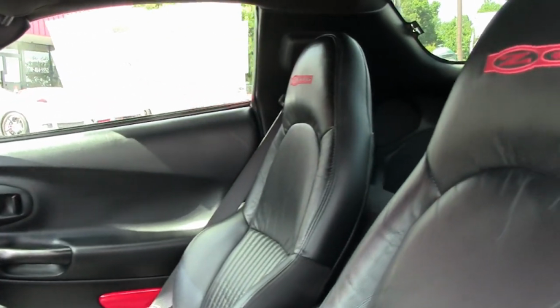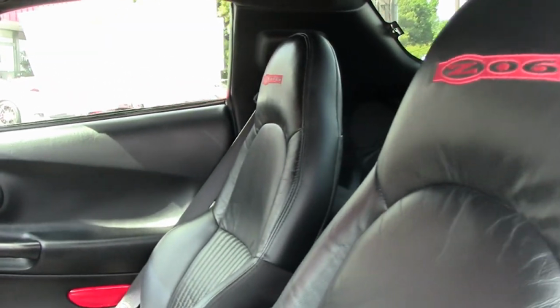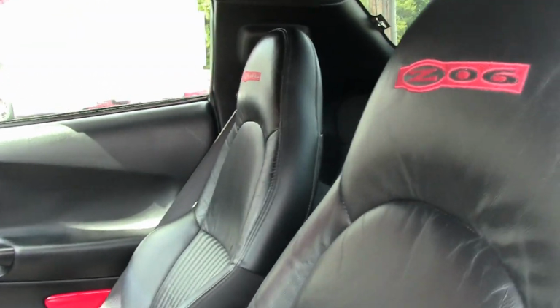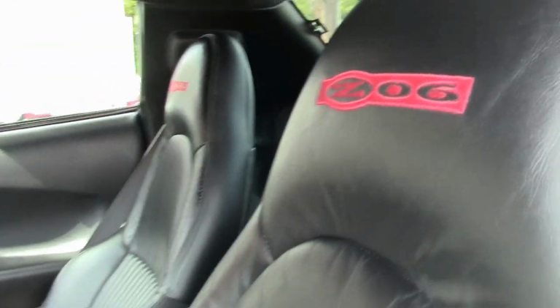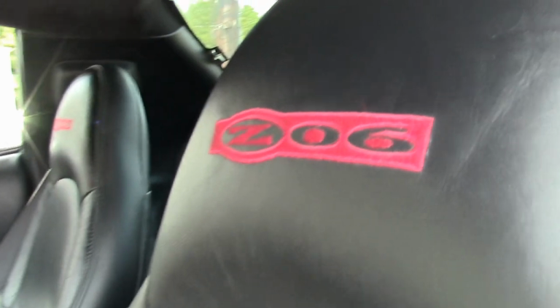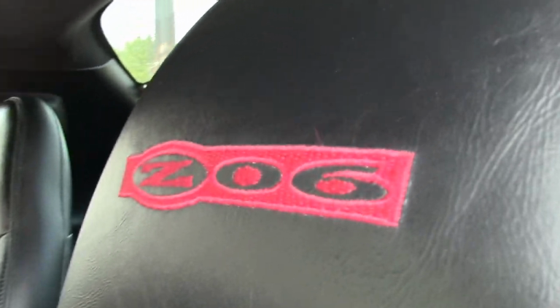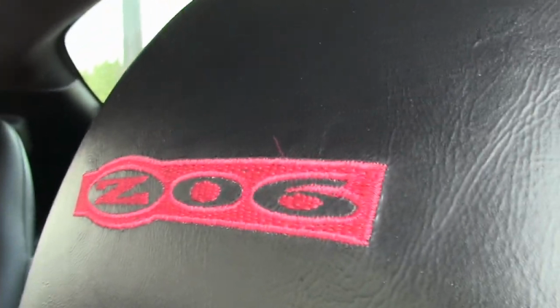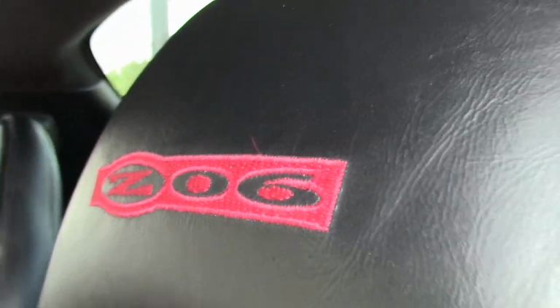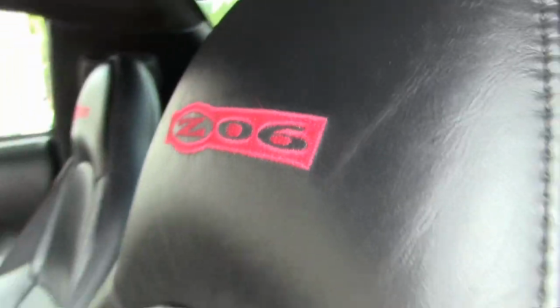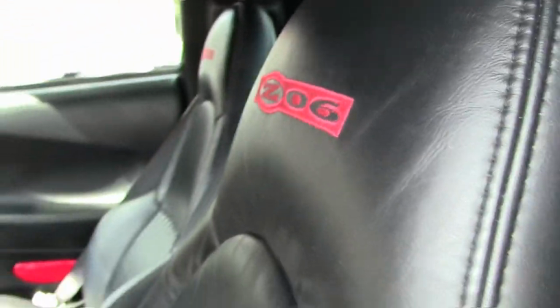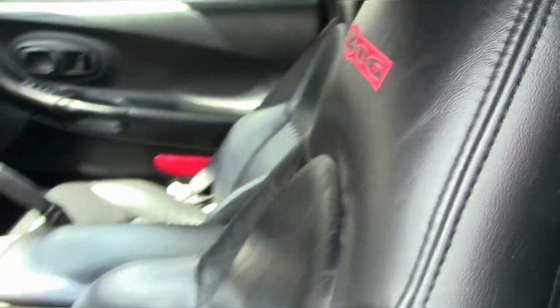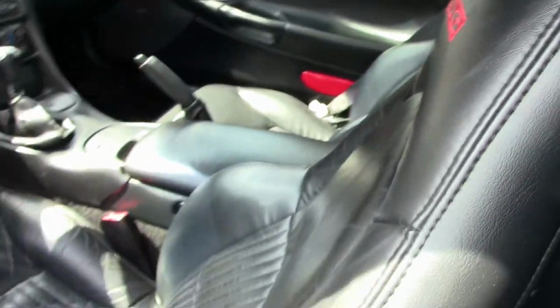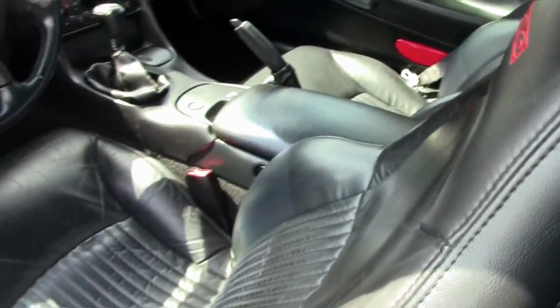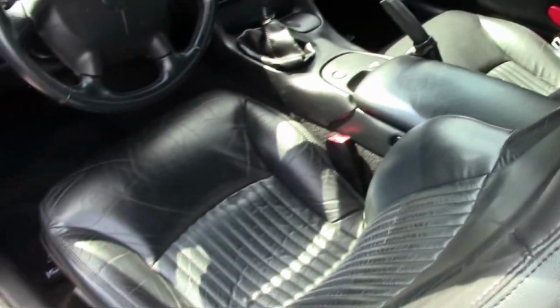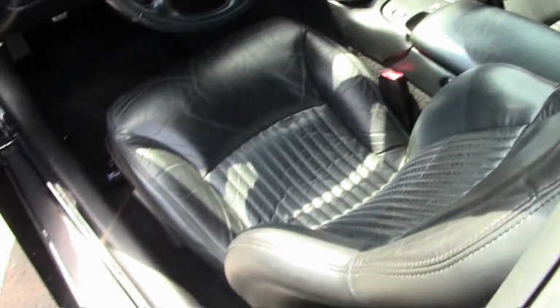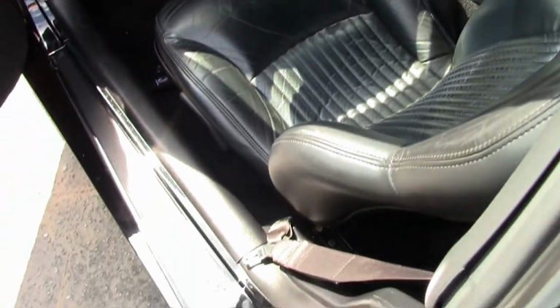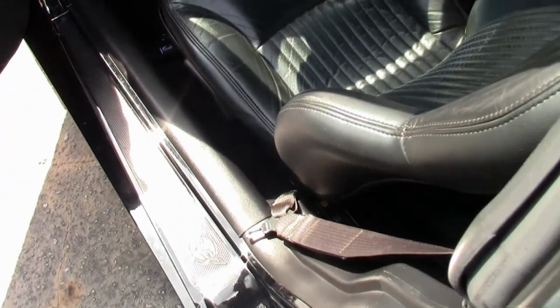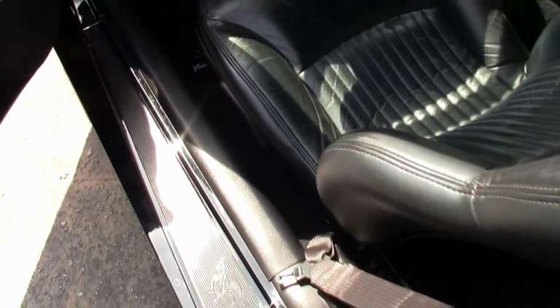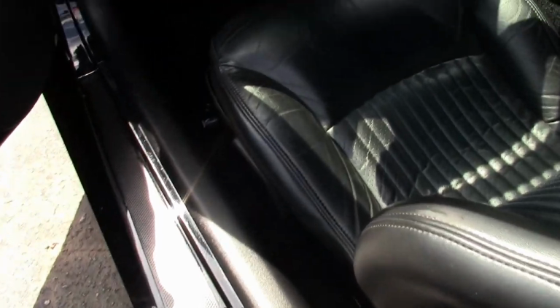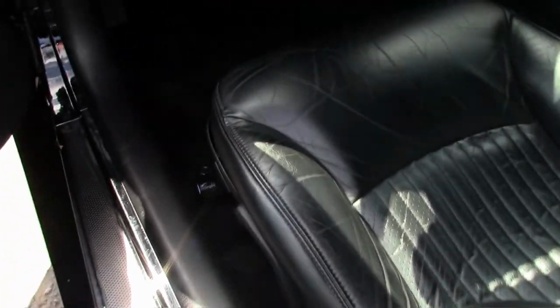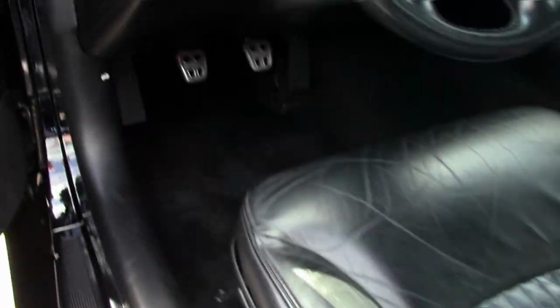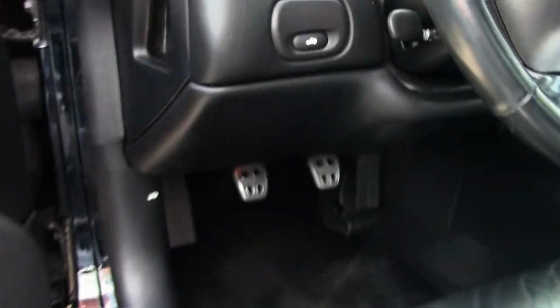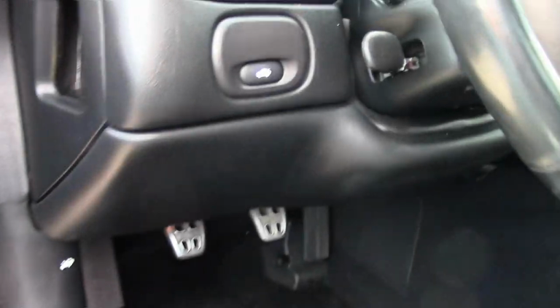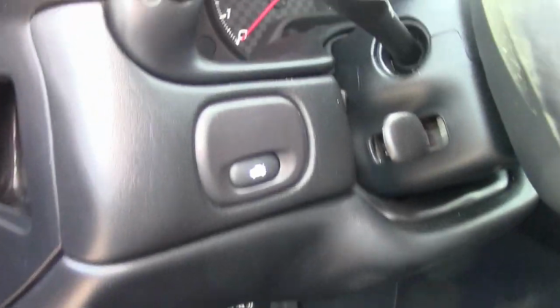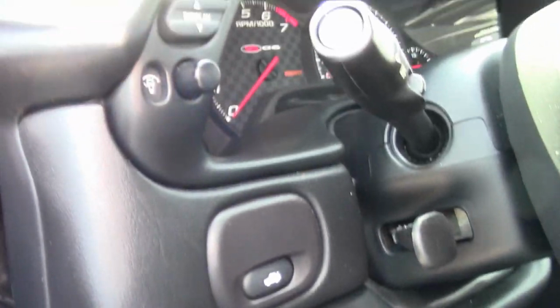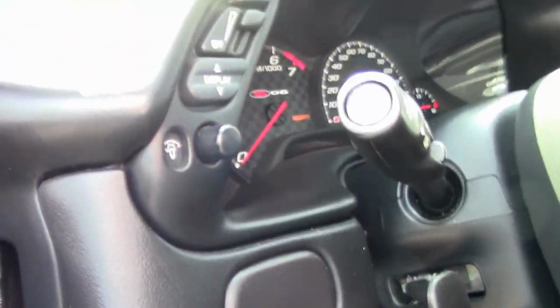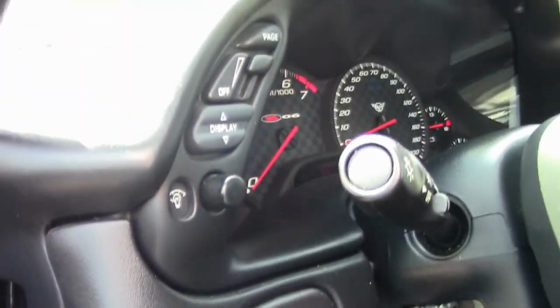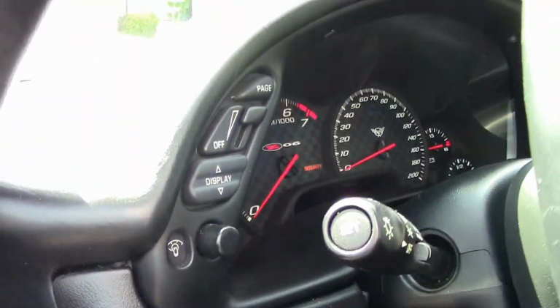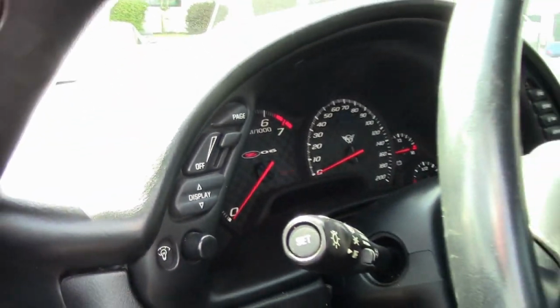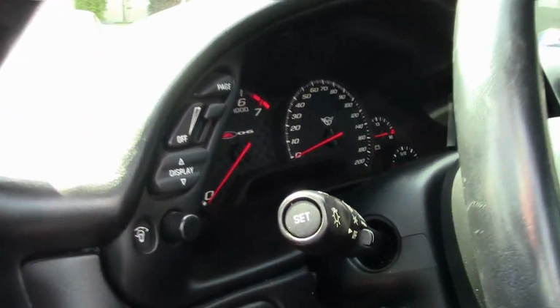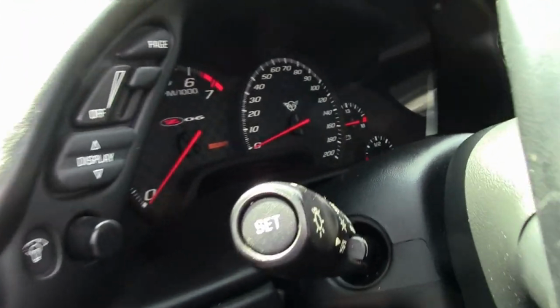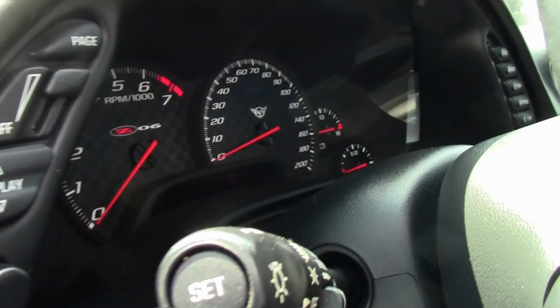This car comes with a clean Carfax. This 2003 Corvette Z06 shows just 34,398 miles, and features a corrosion-free subframe.